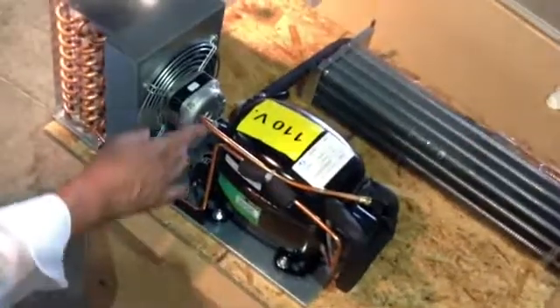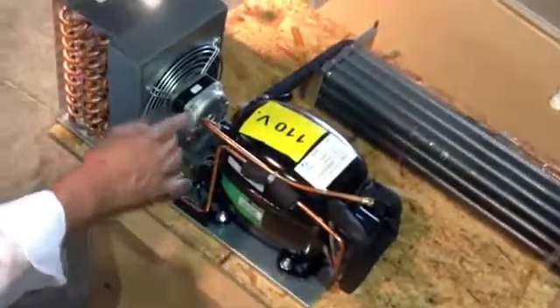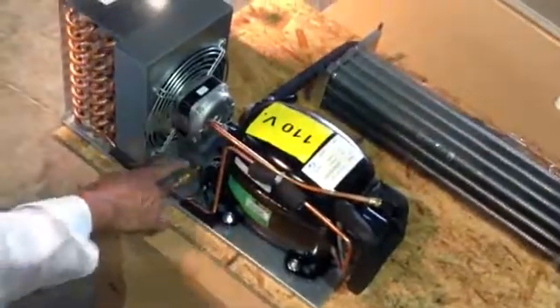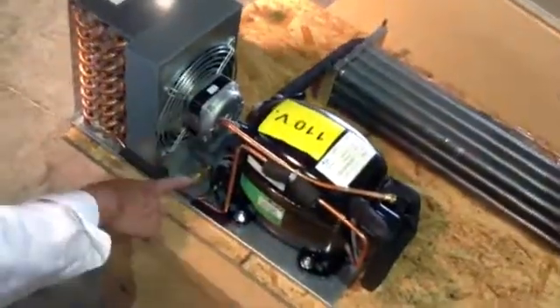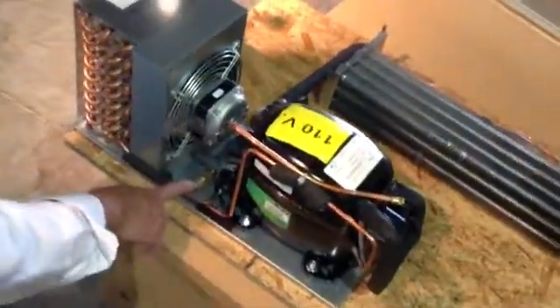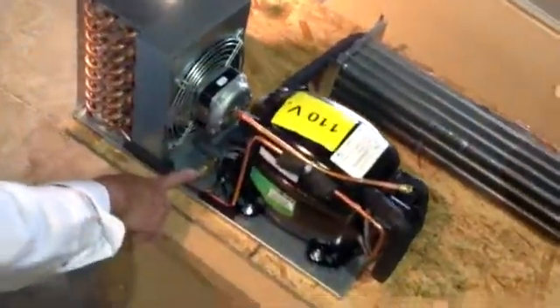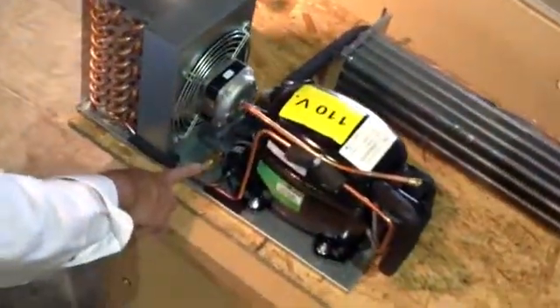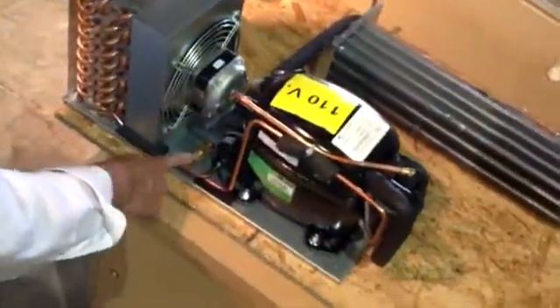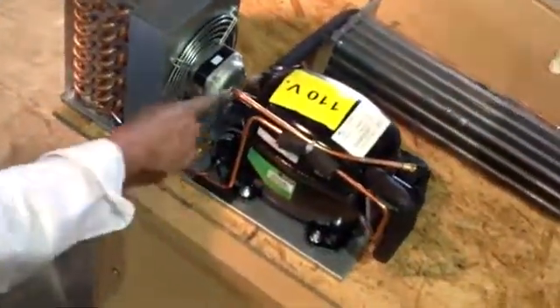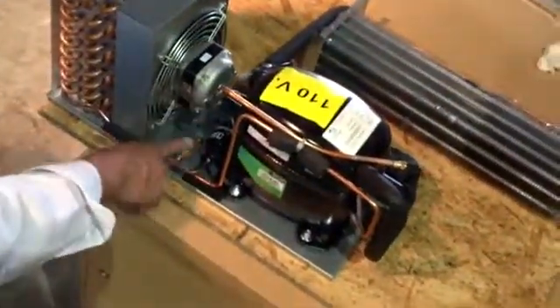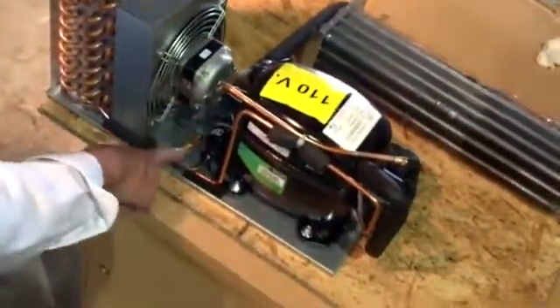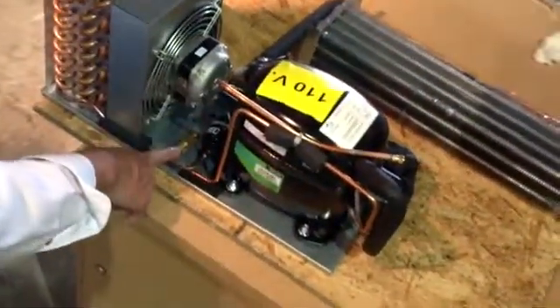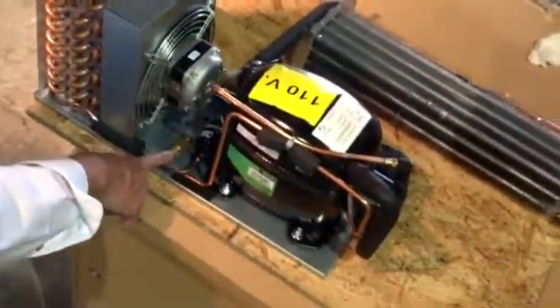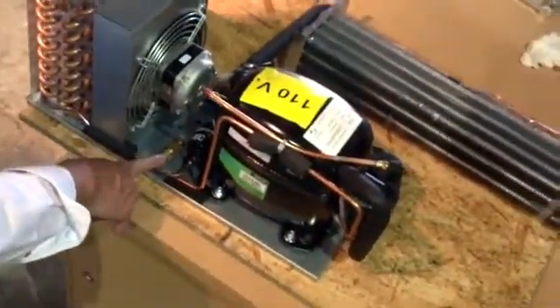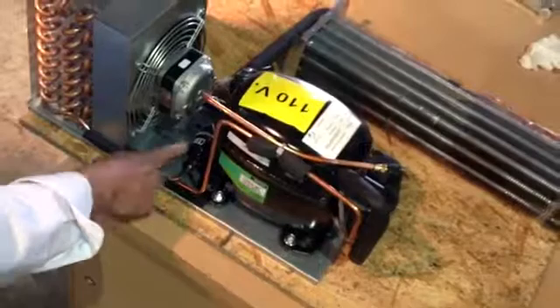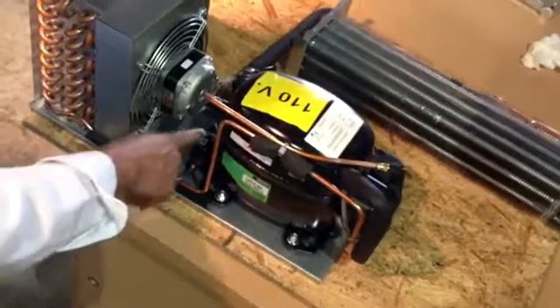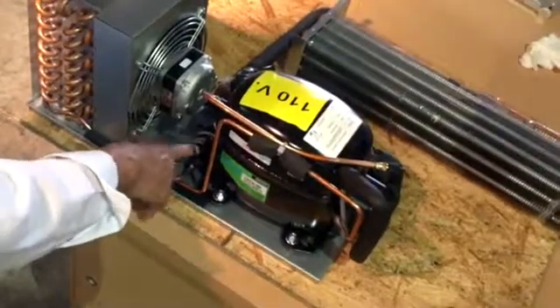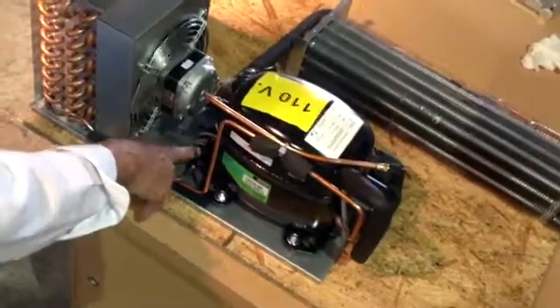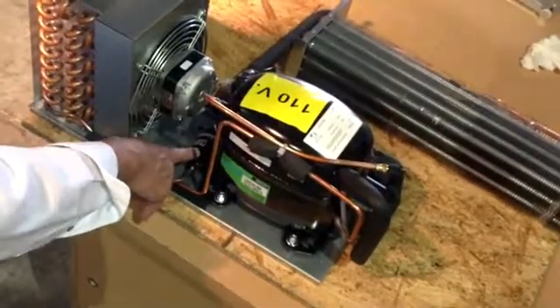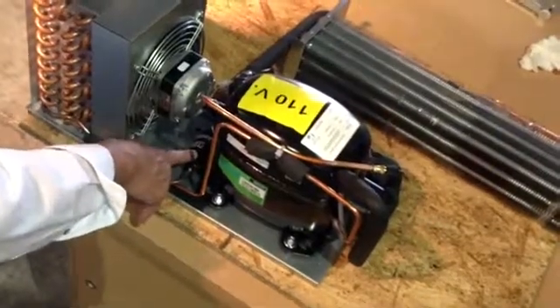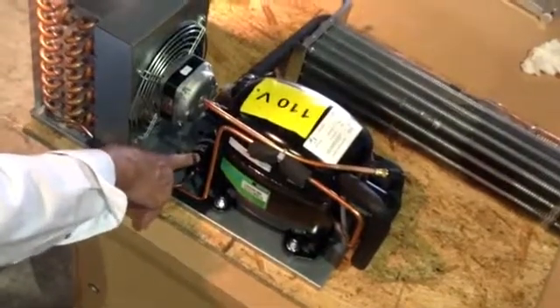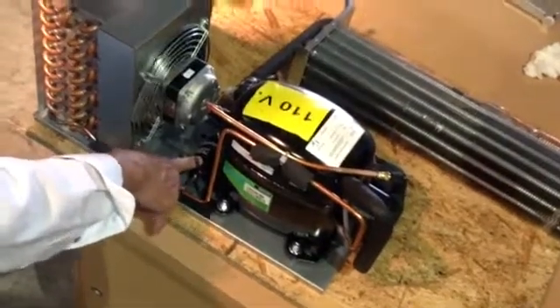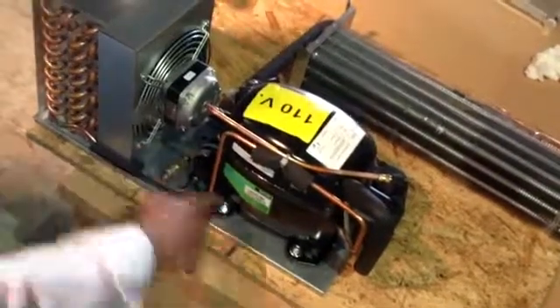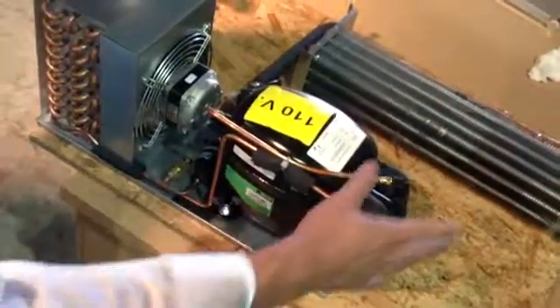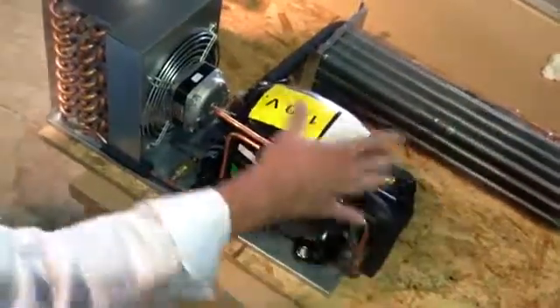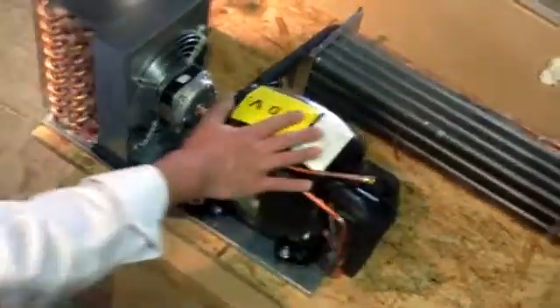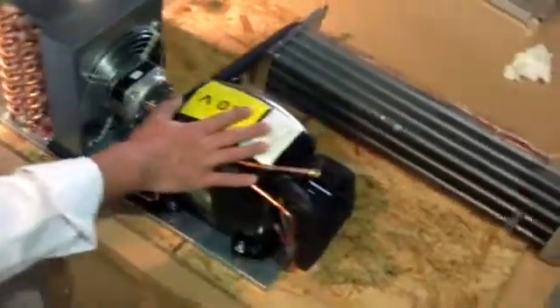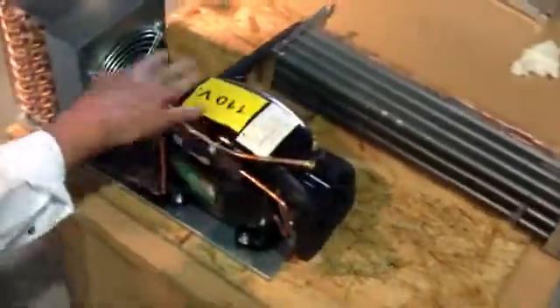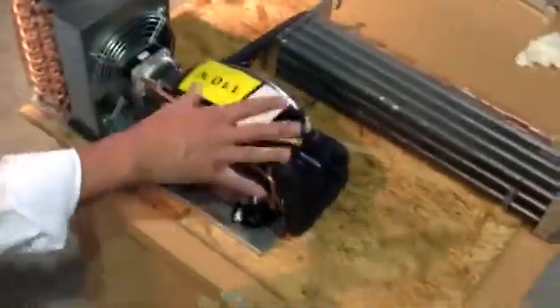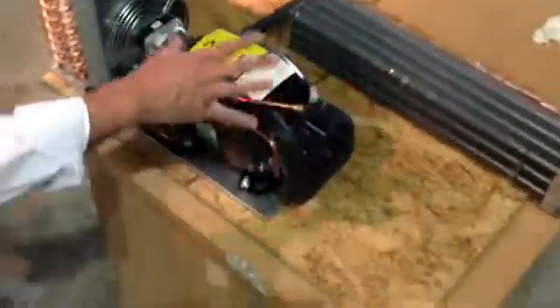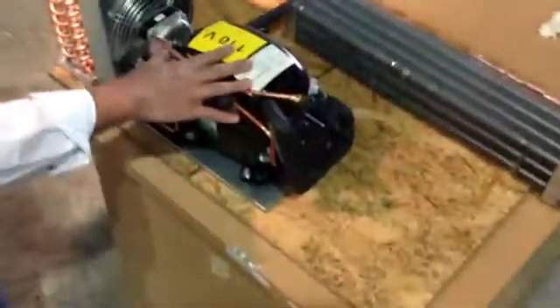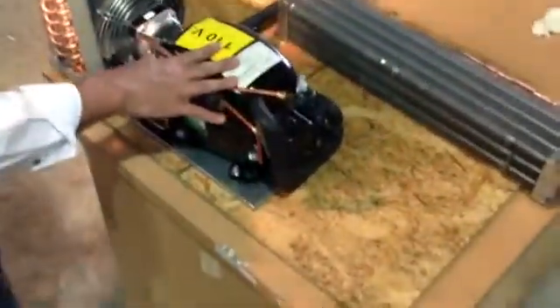If the fusible plug goes out, the fusible plug needs to be replaced, the dryer needs to be replaced, and the system needs to be vacuumed and recharged.